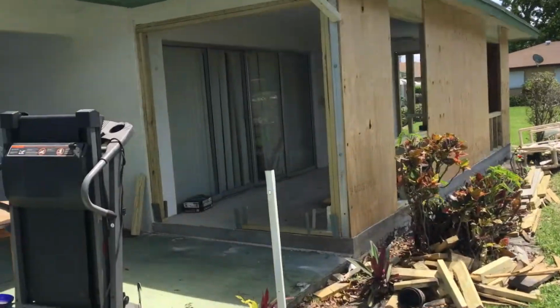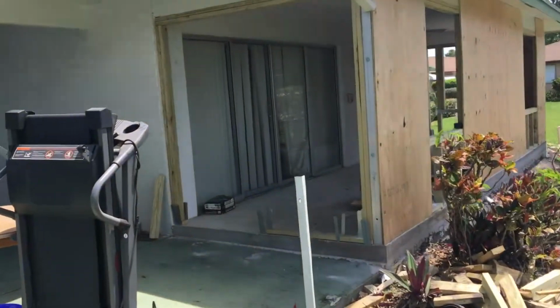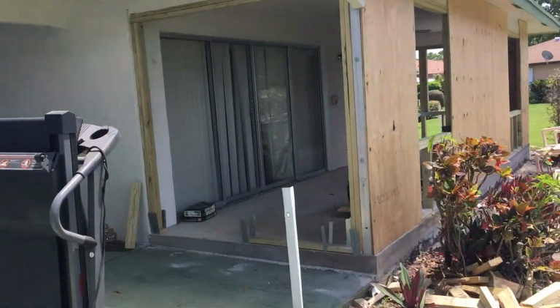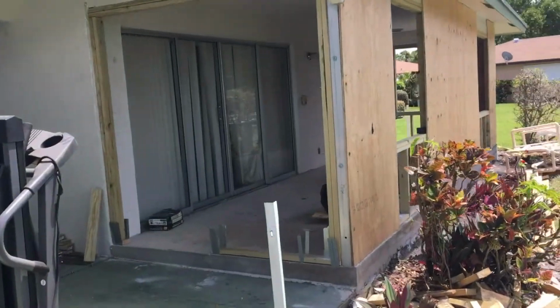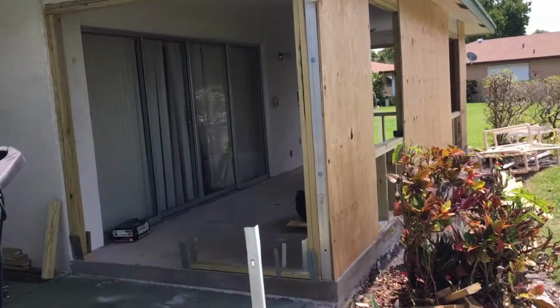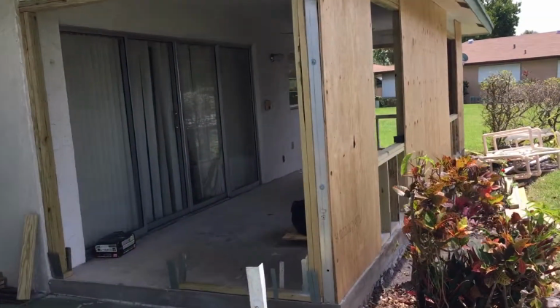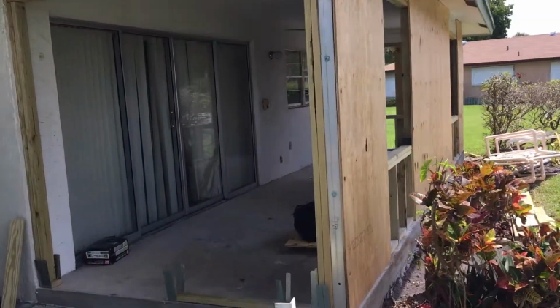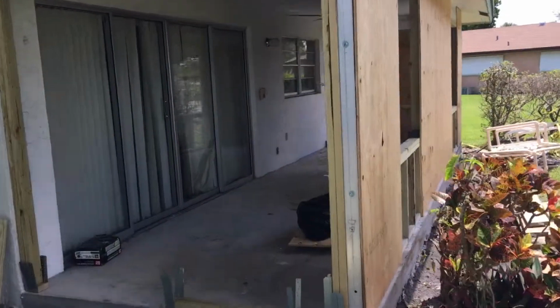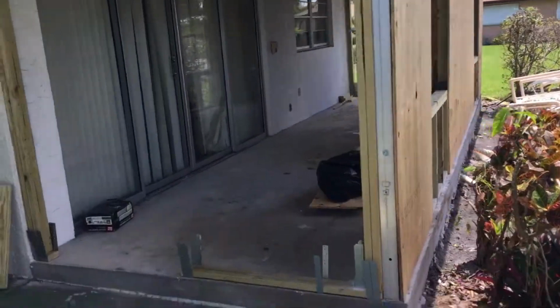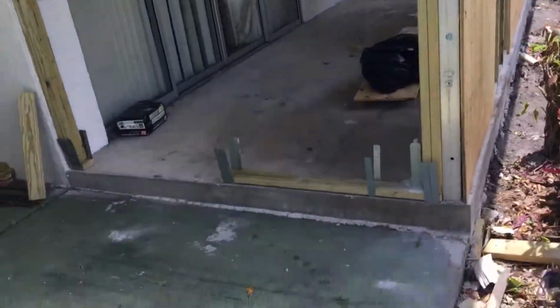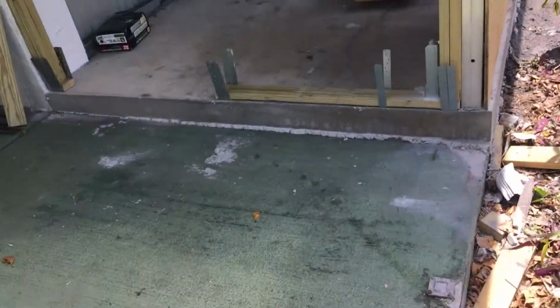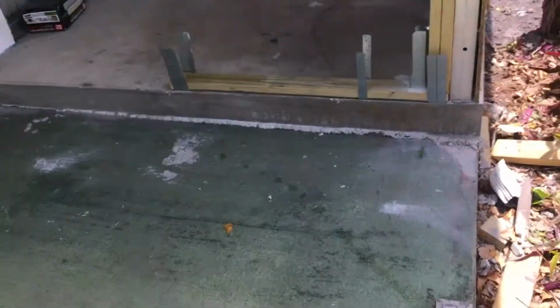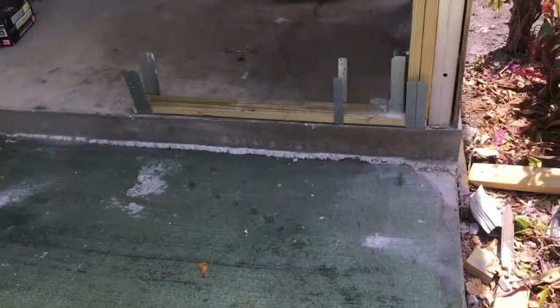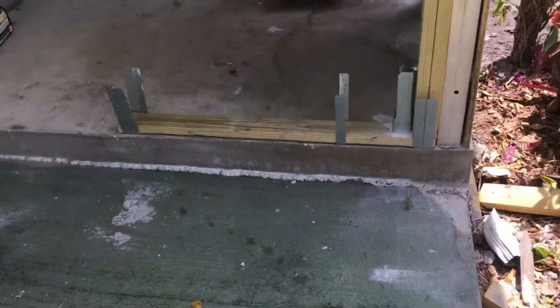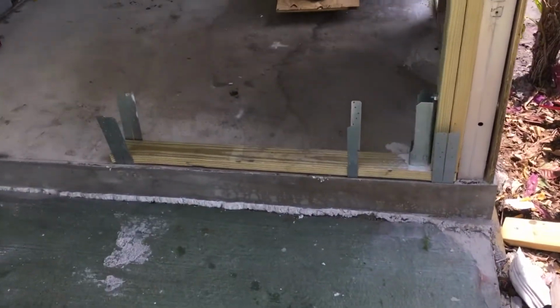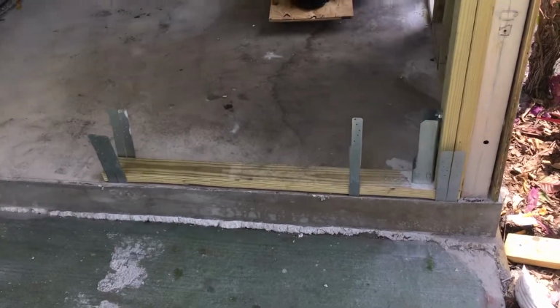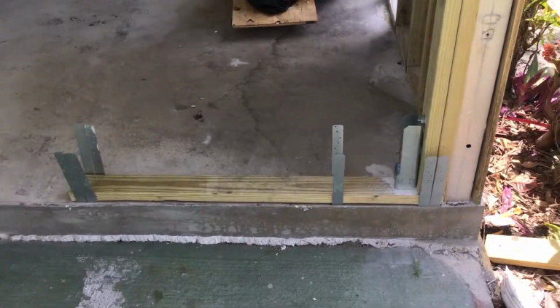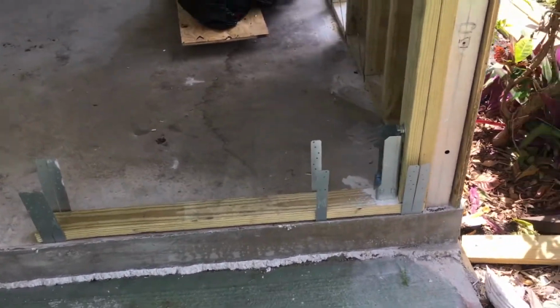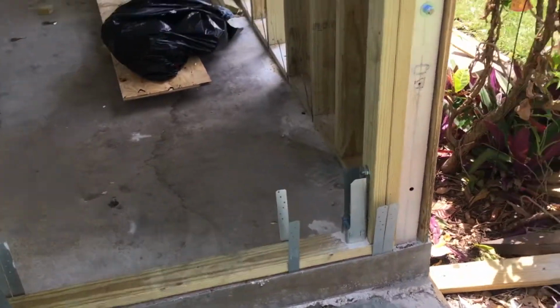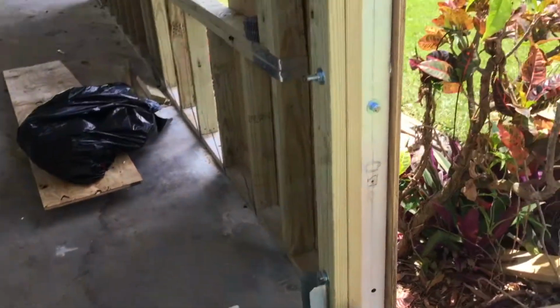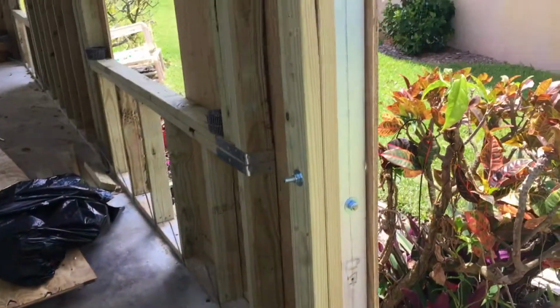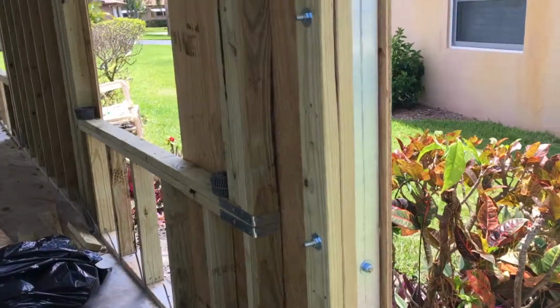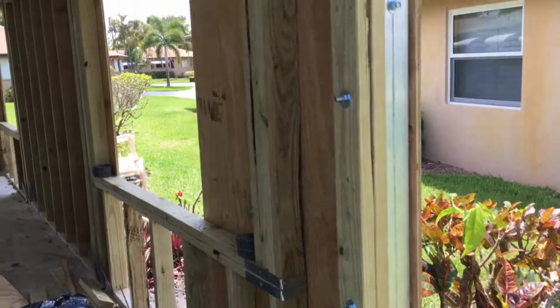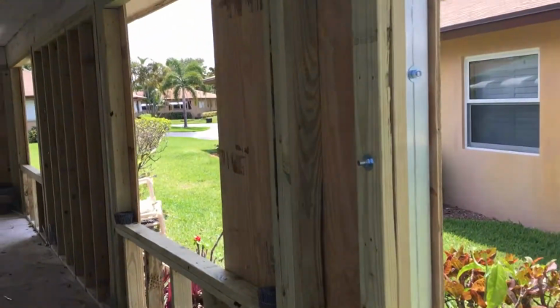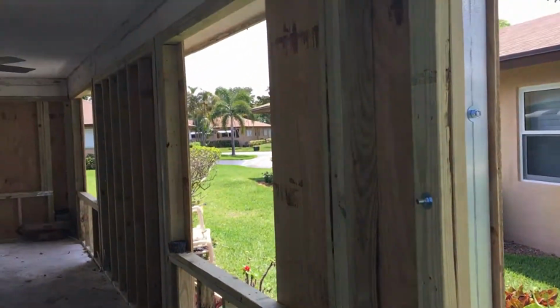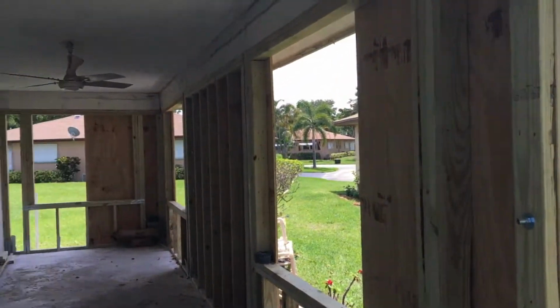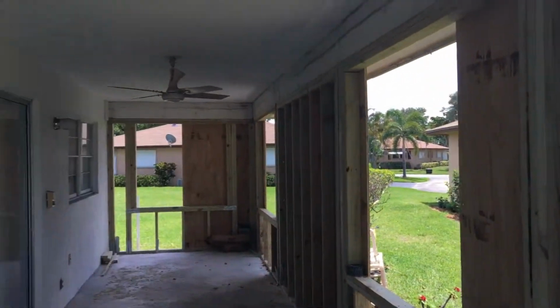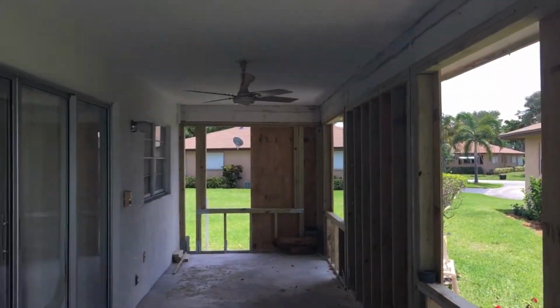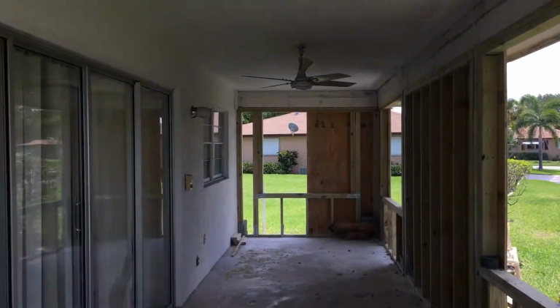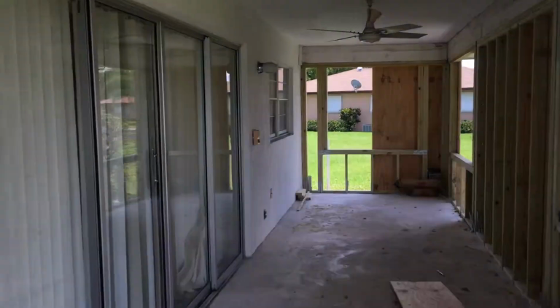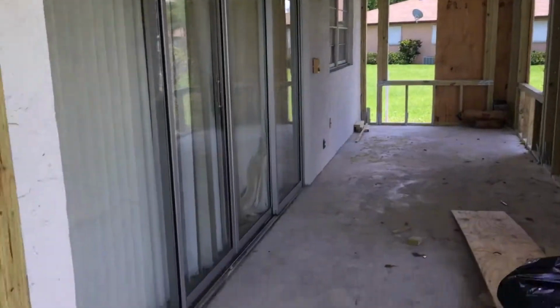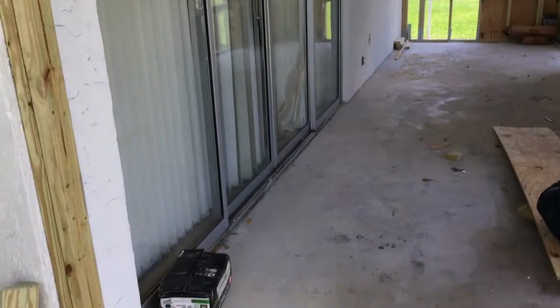Take a look inside. You can see they're framing it in off of the bottom. Looks like we're gonna have two windows, three windows, maybe four.